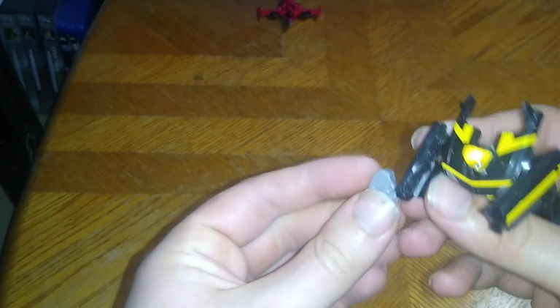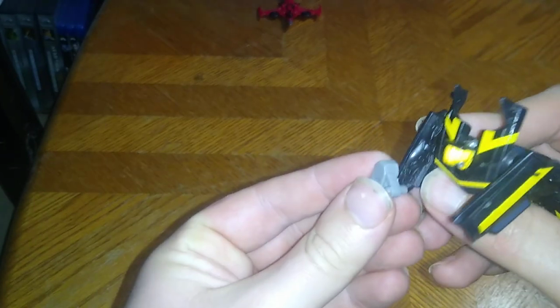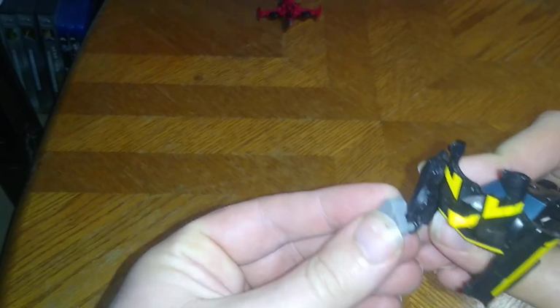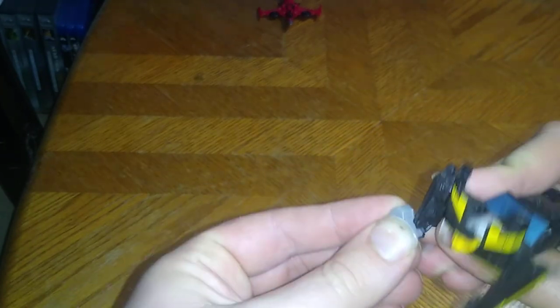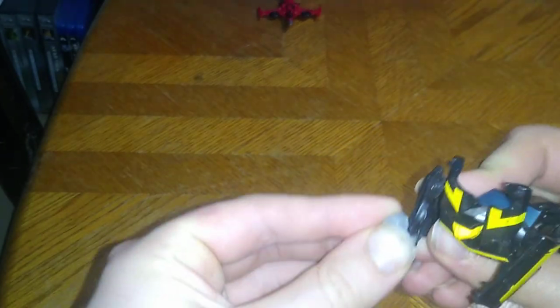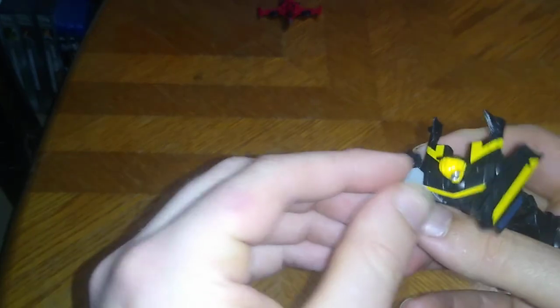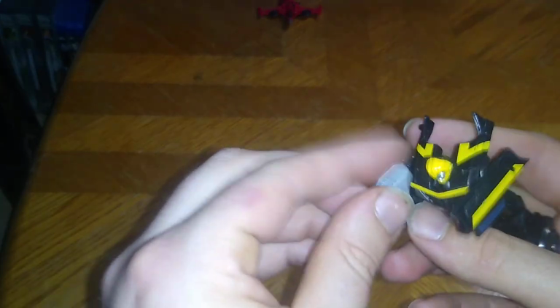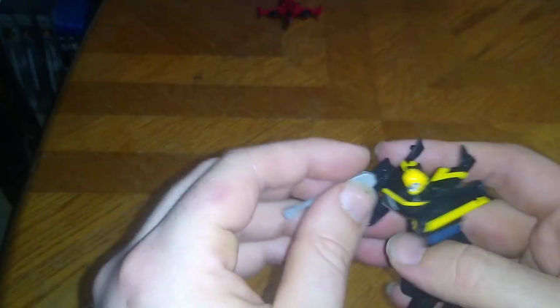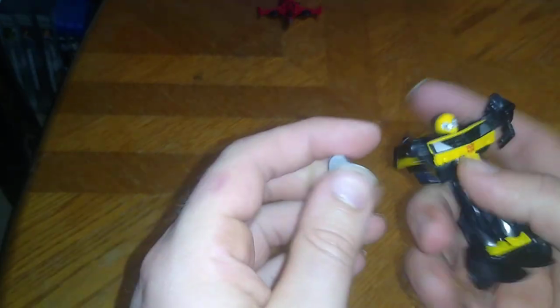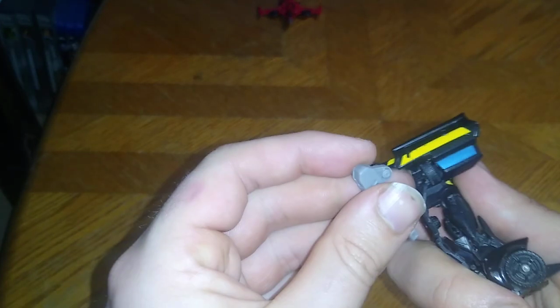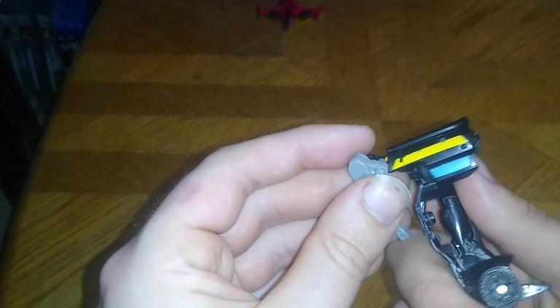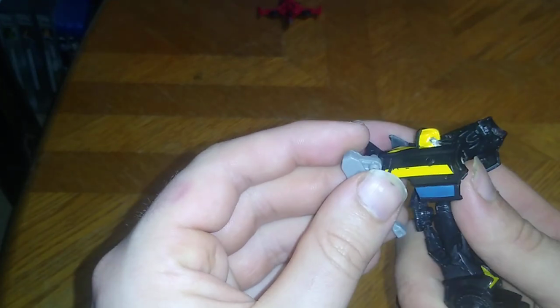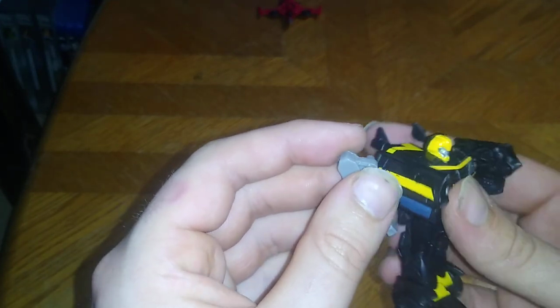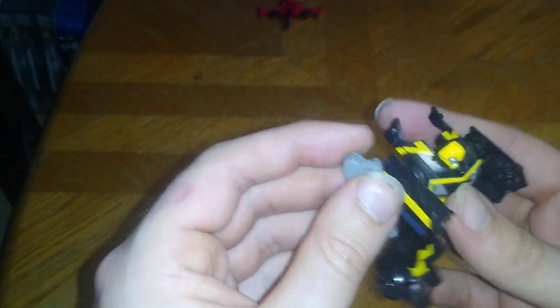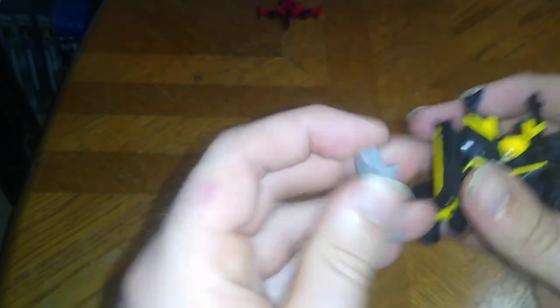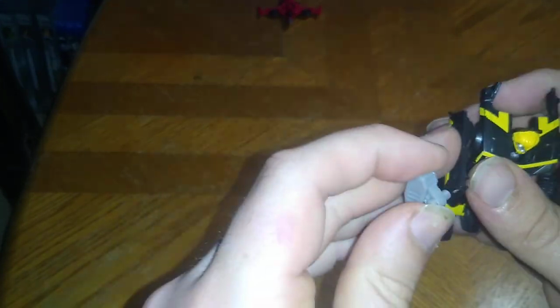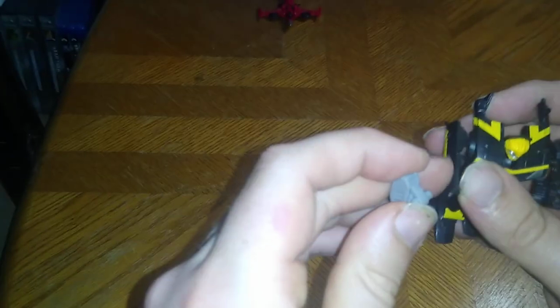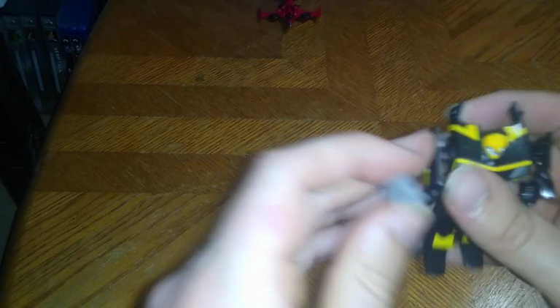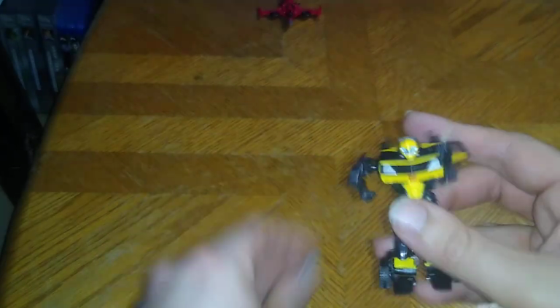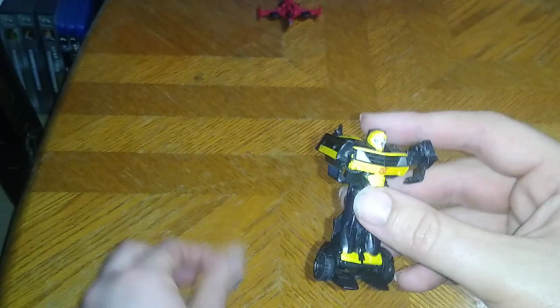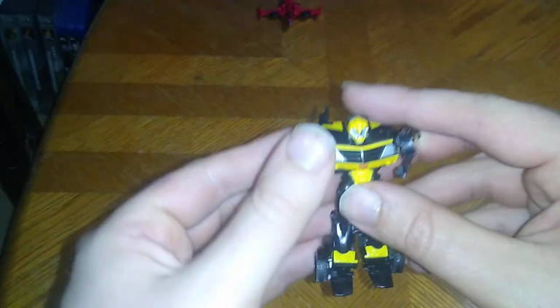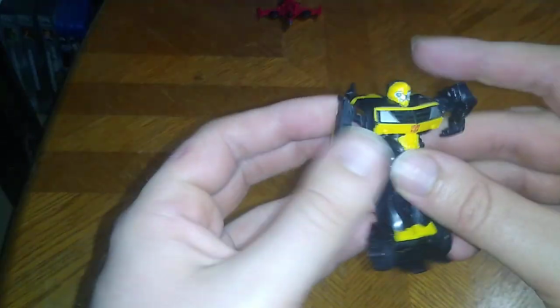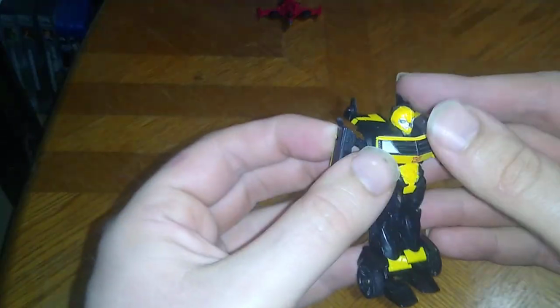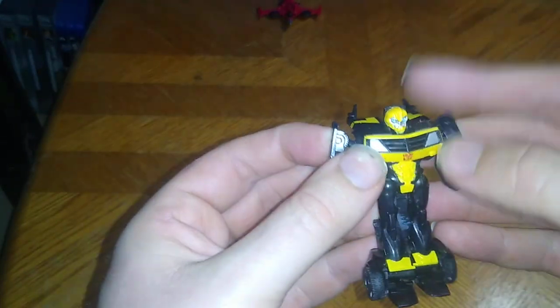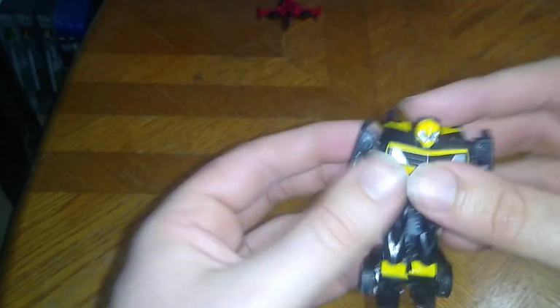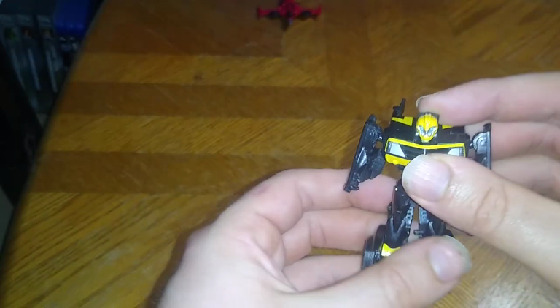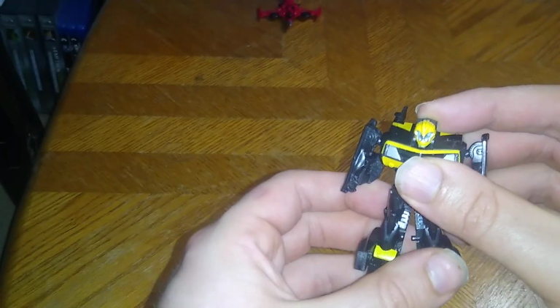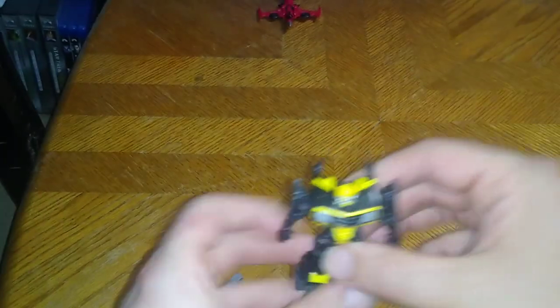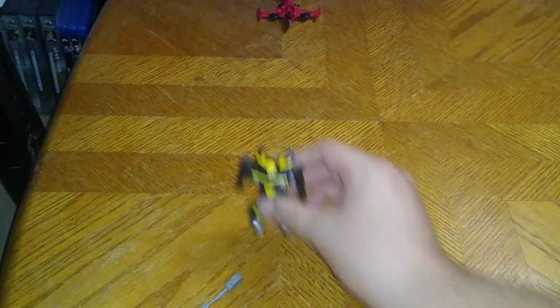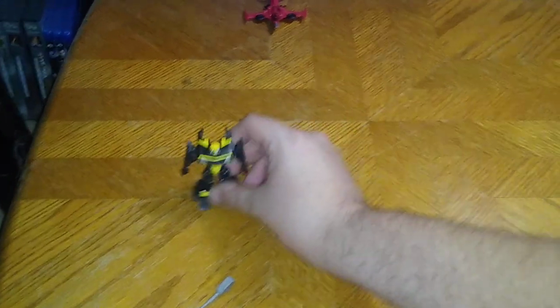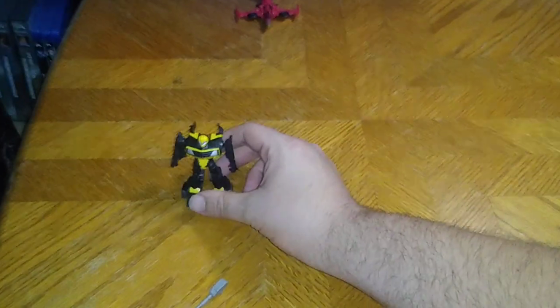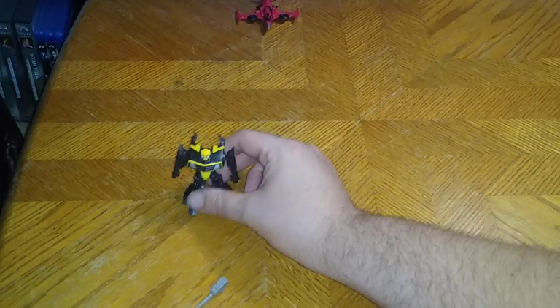We can hold it in this hand as well — well, maybe not, because there's no peg for it on this figure. Otherwise, a good looking Bumblebee, if I do say so myself.